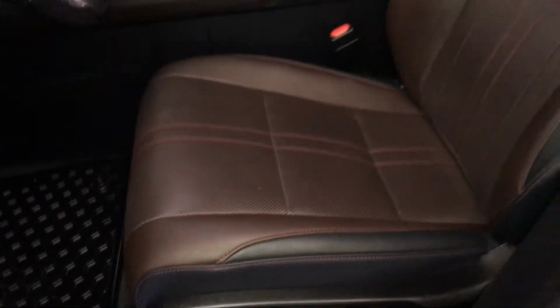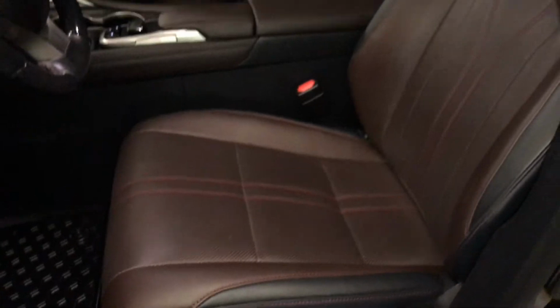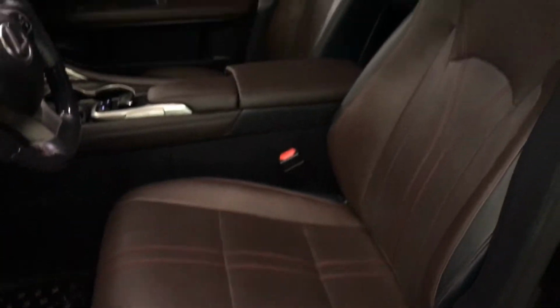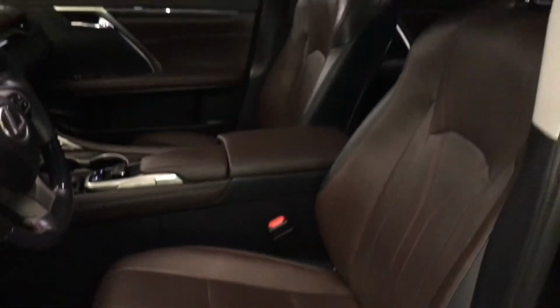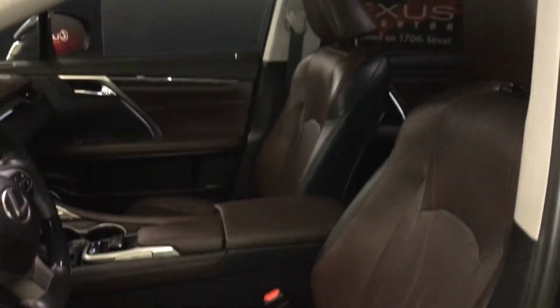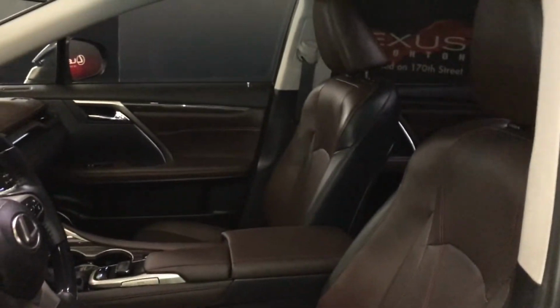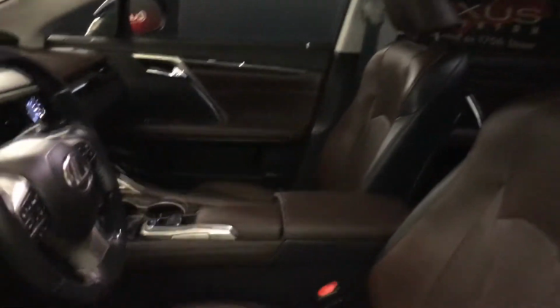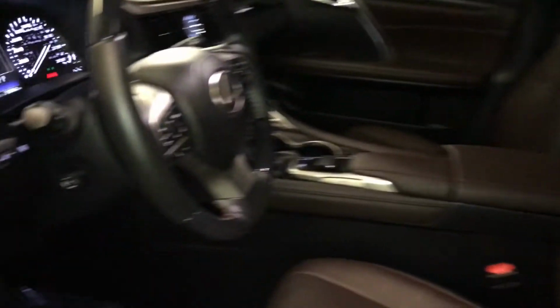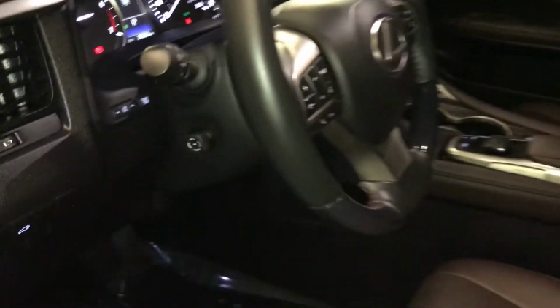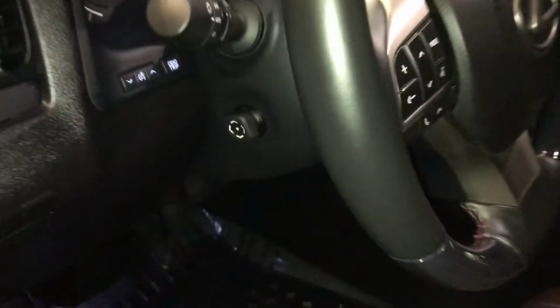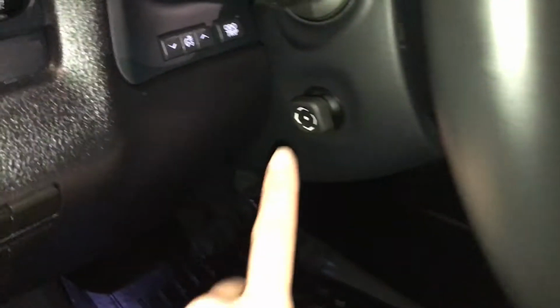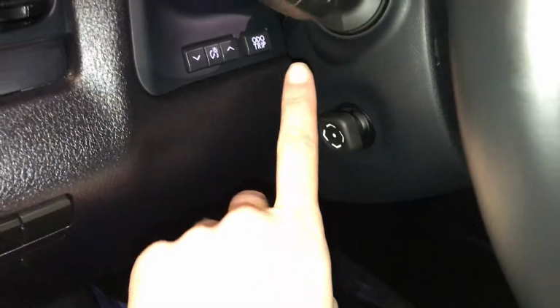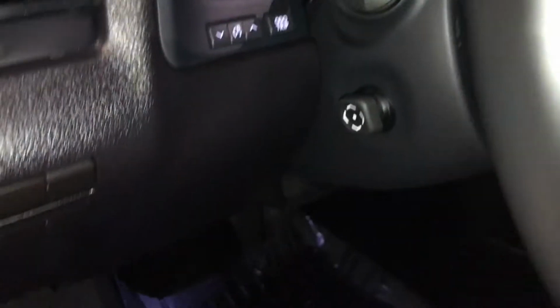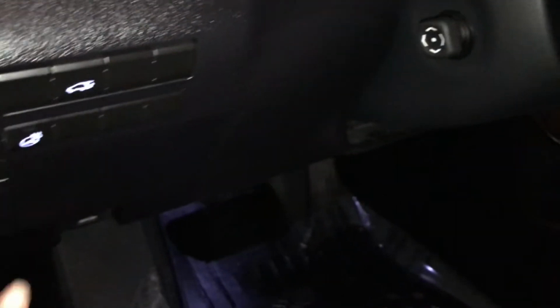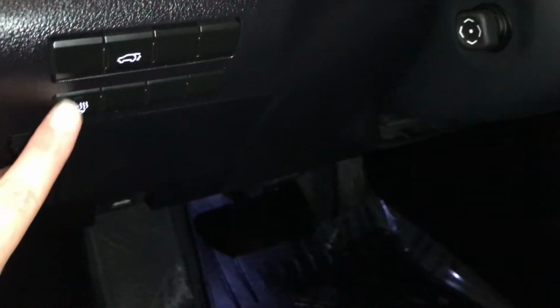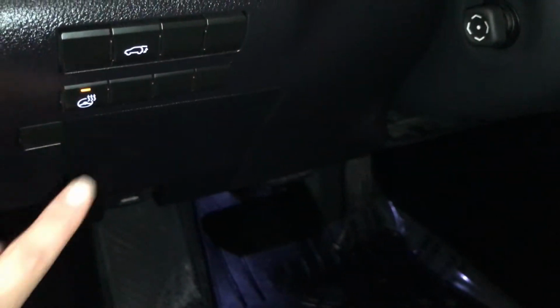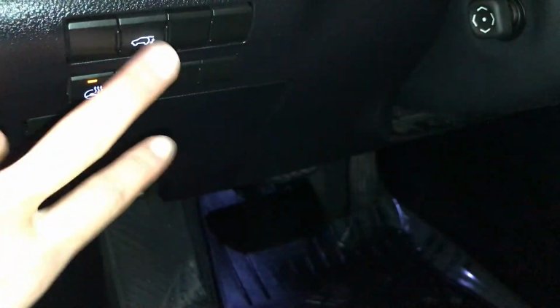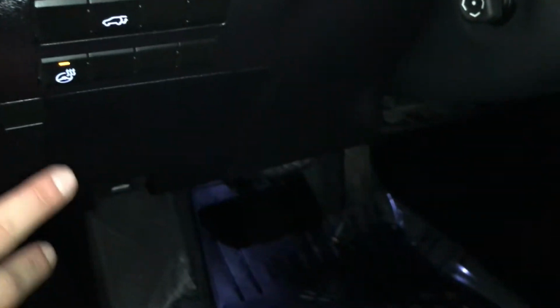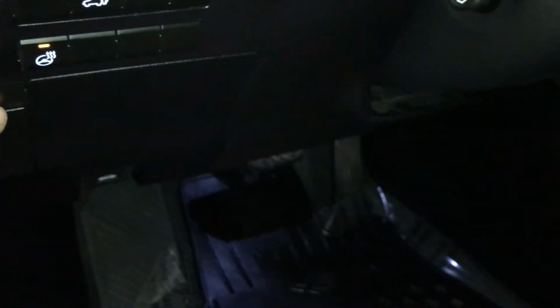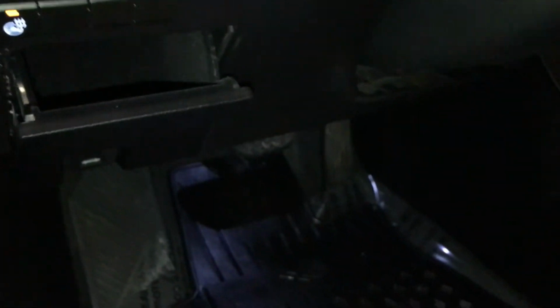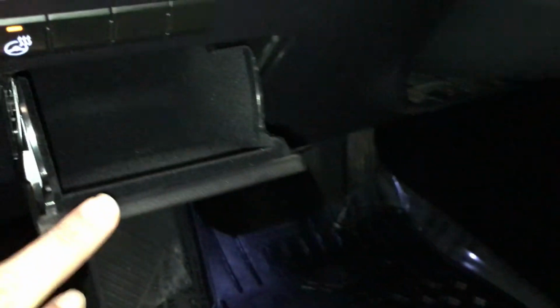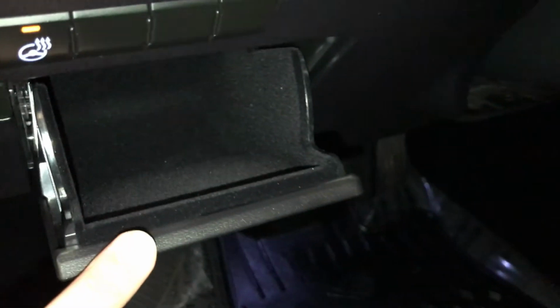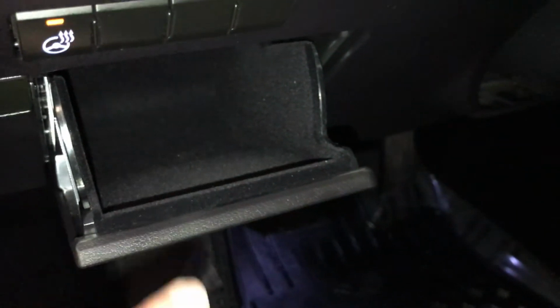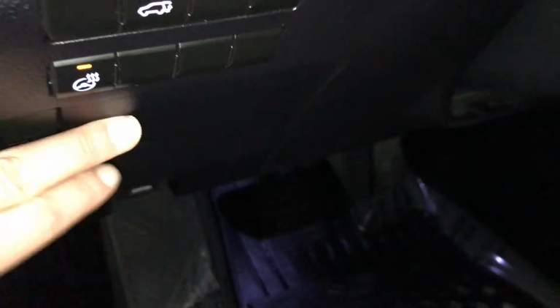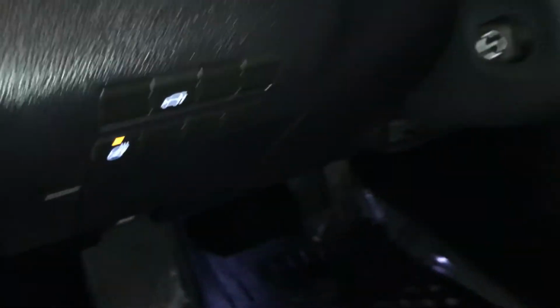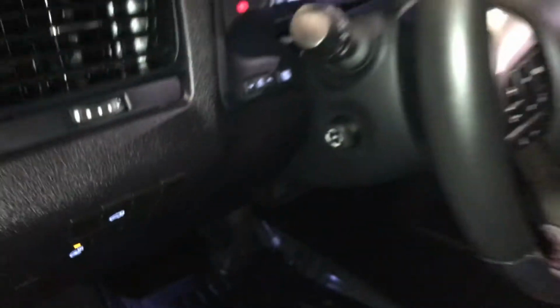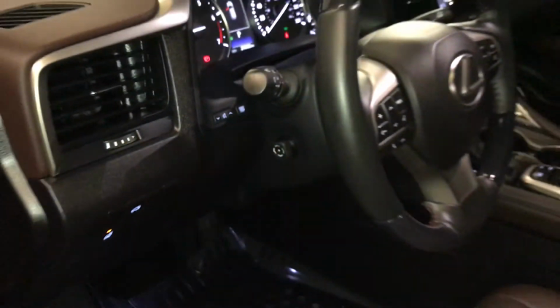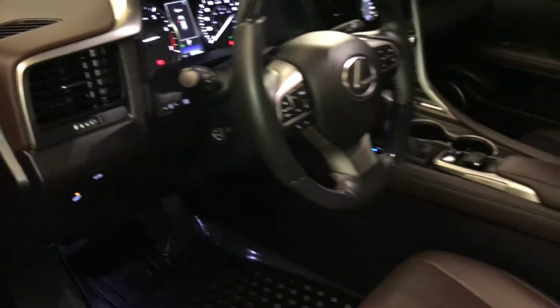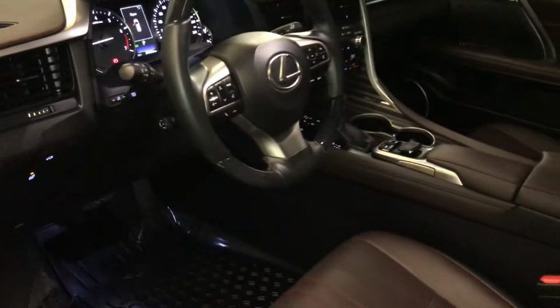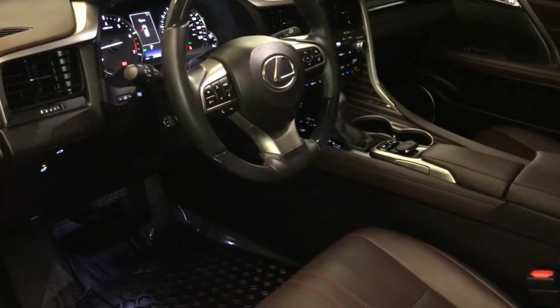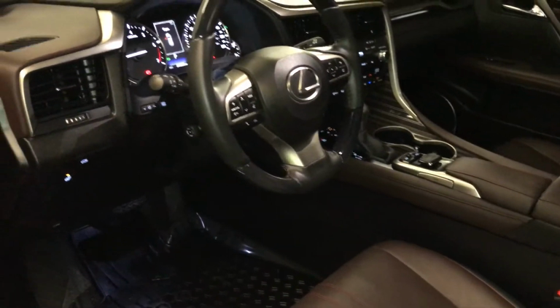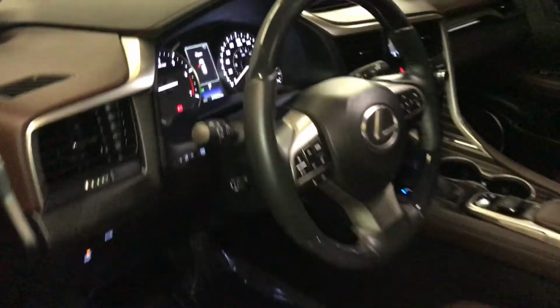Ten airbags. Controls rear dome trip, dashboard lighting, heated steering wheel, trunk release, storage compartment with a carpet material, powered tilt and telescopic steering wheel.